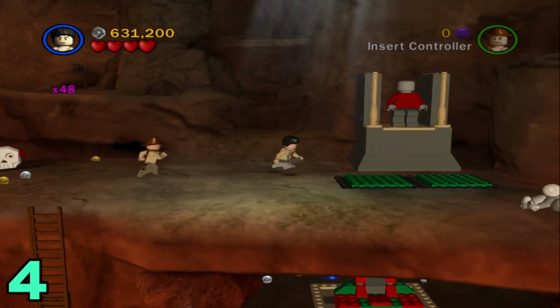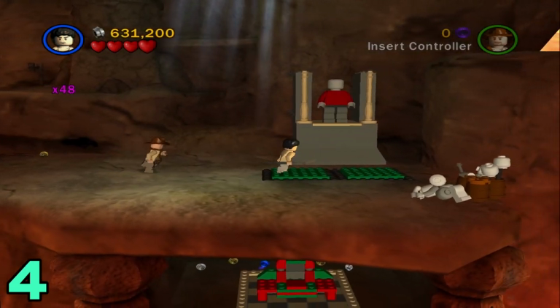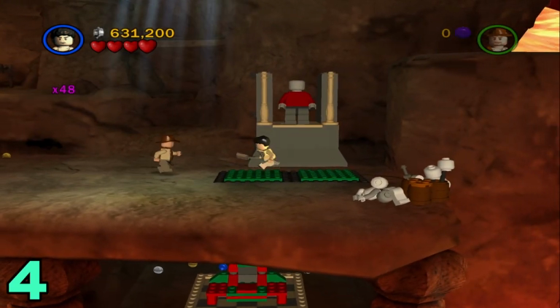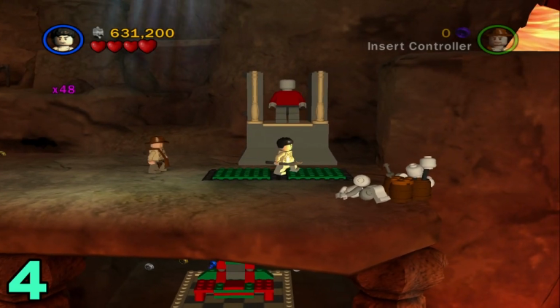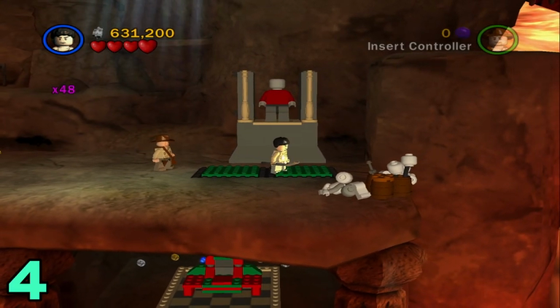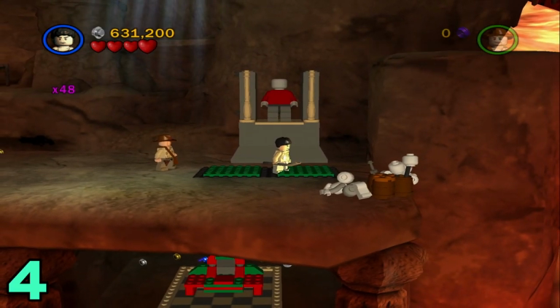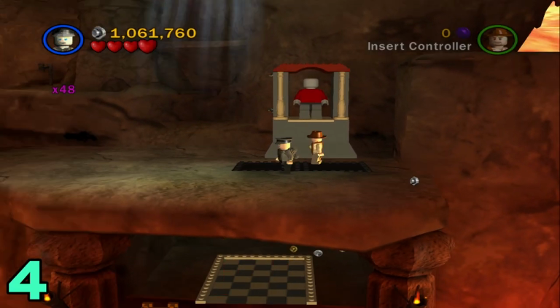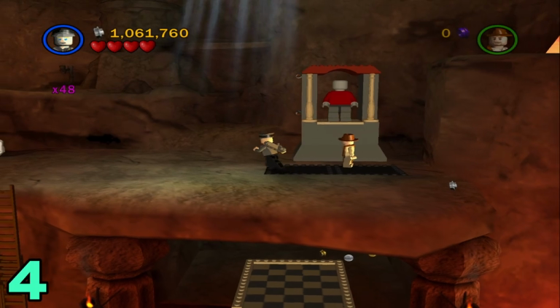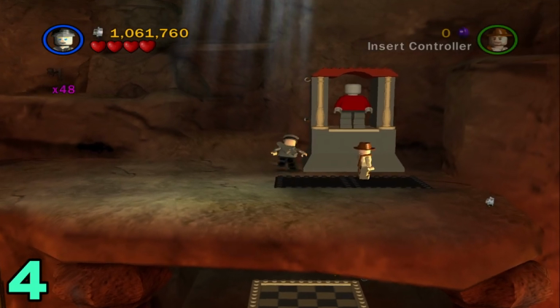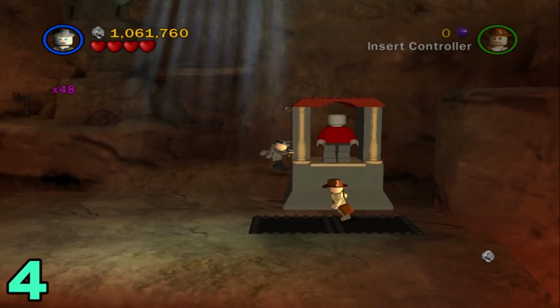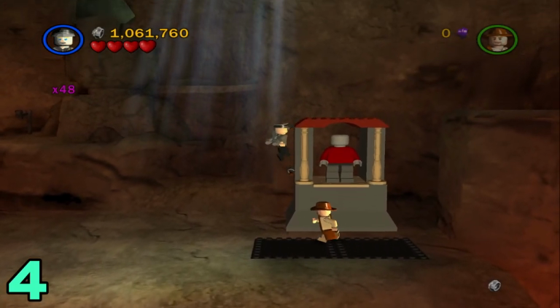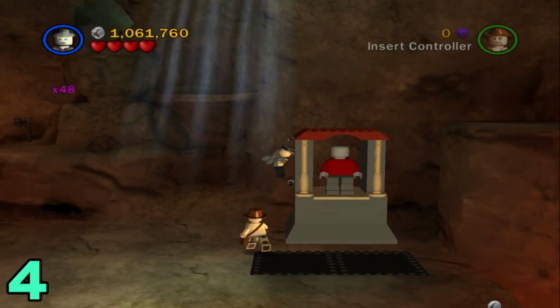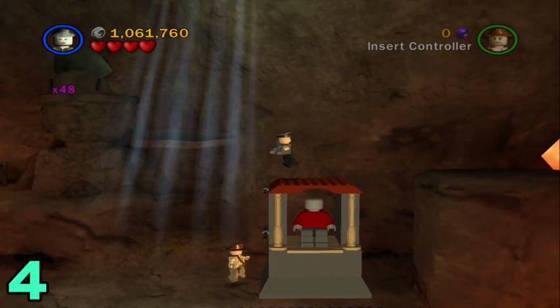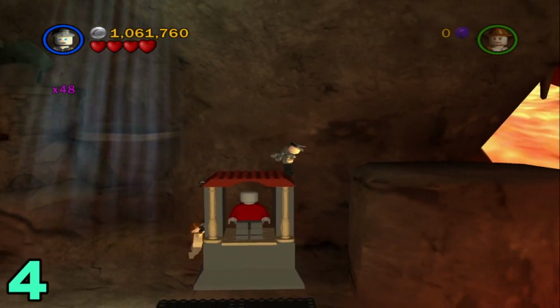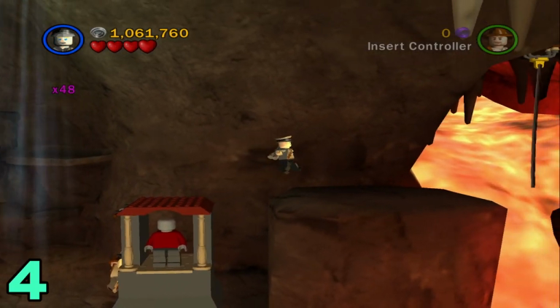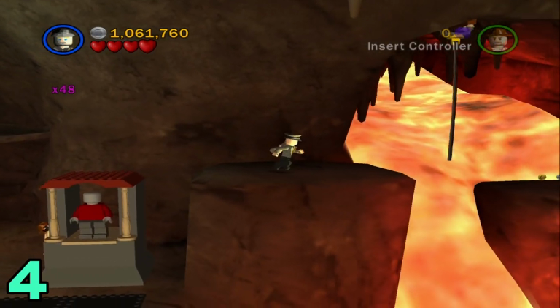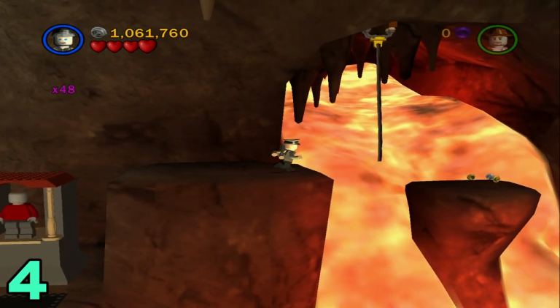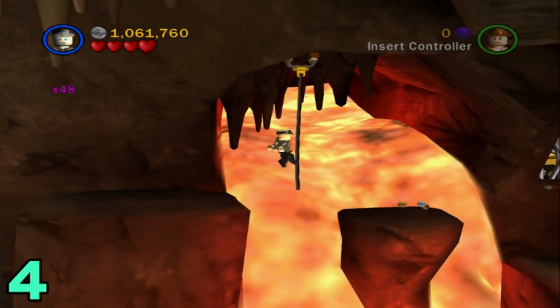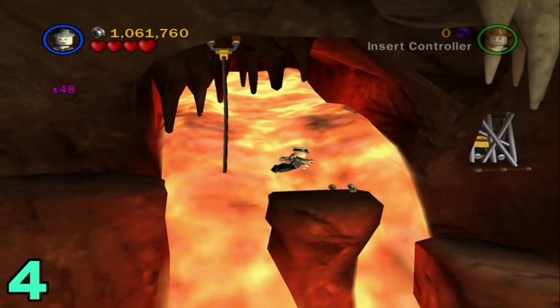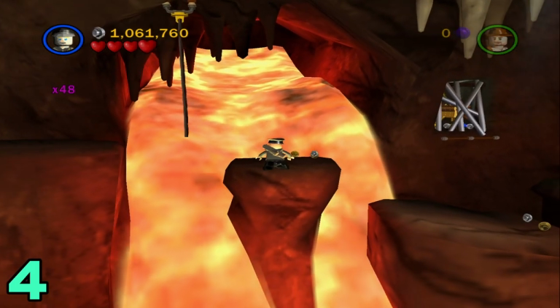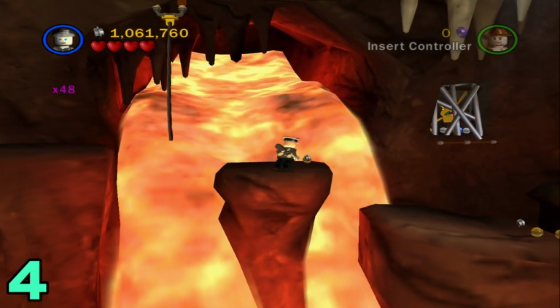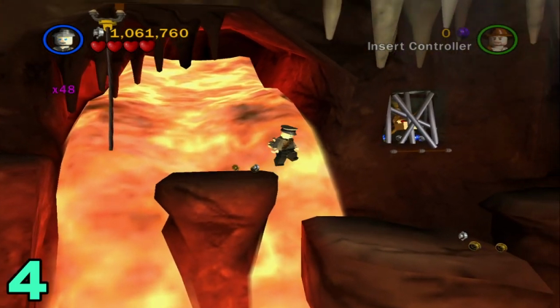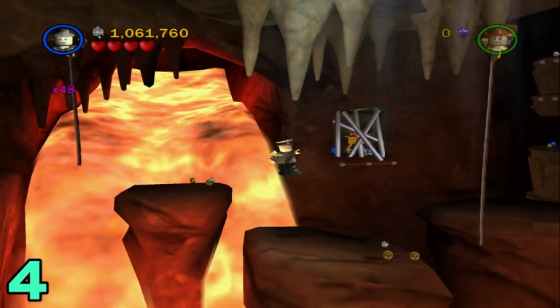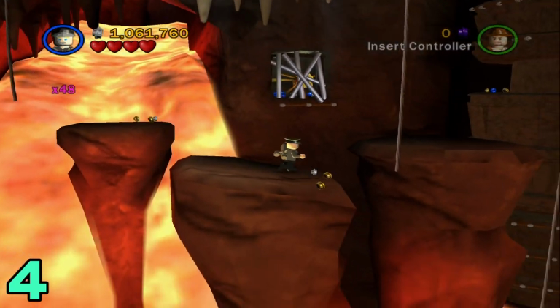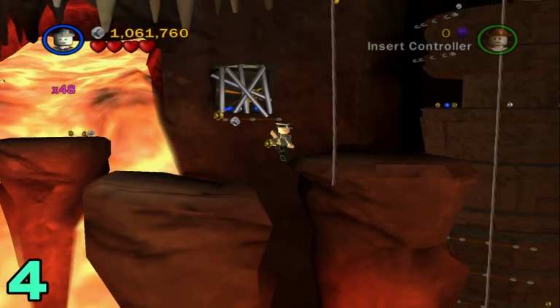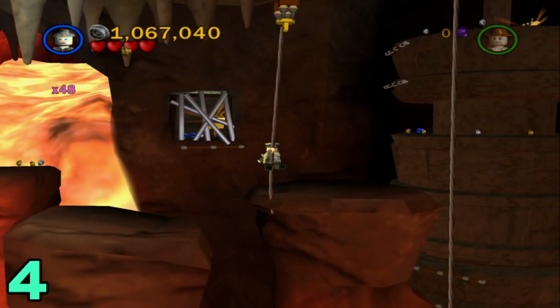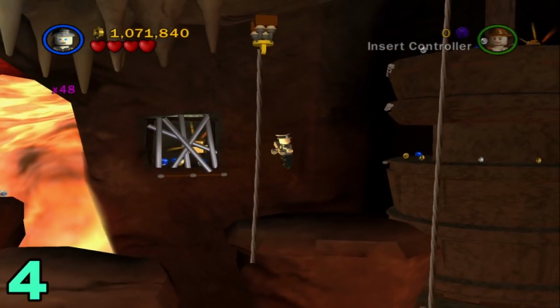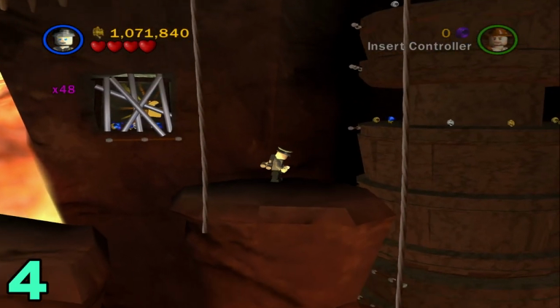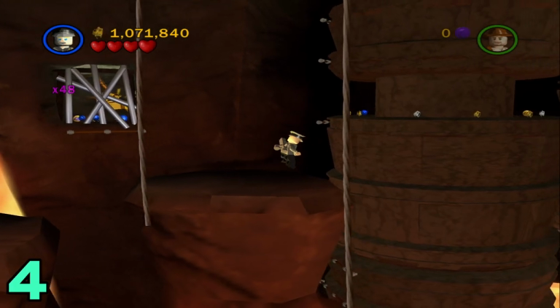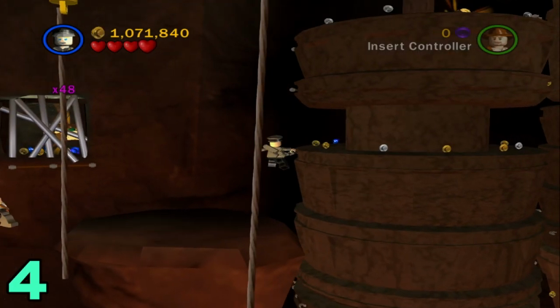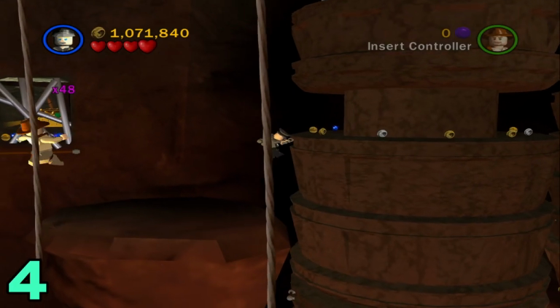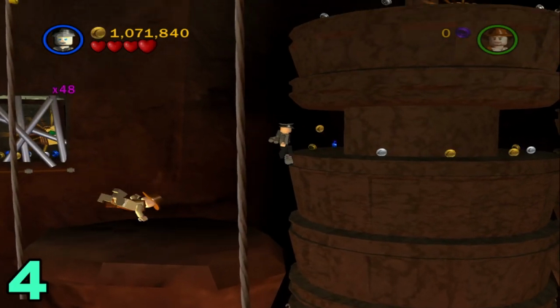Next you need to build this up, so do that. Once it's built up, hop on top and jump across the gap. Keep heading forward until you get to these rotating things right here, then hop on top of there.